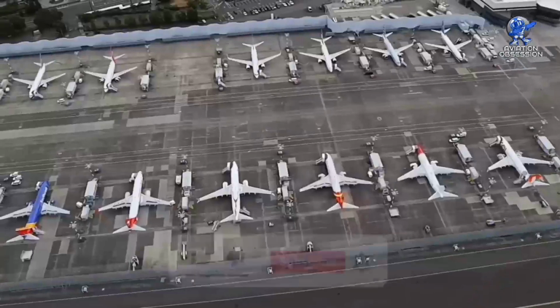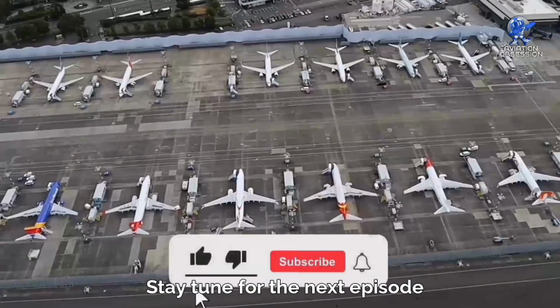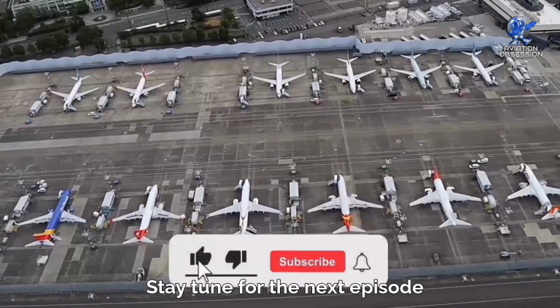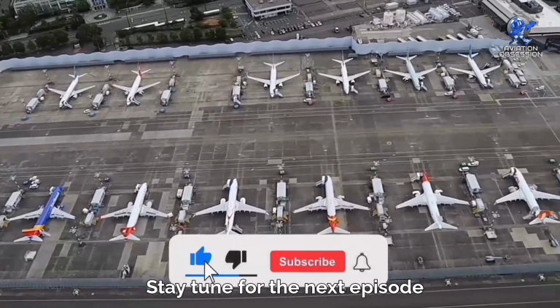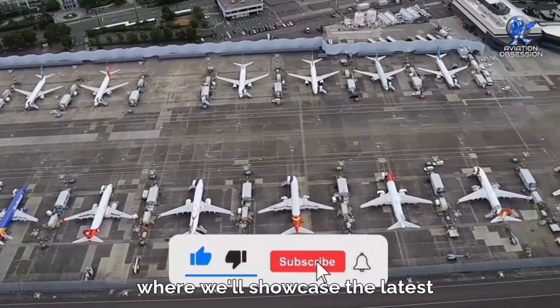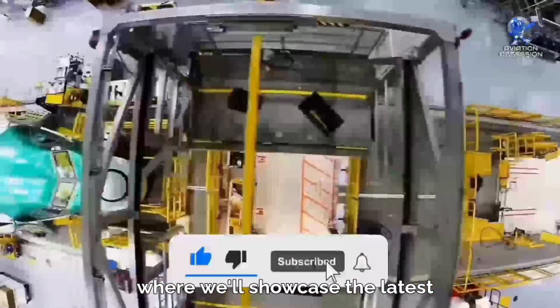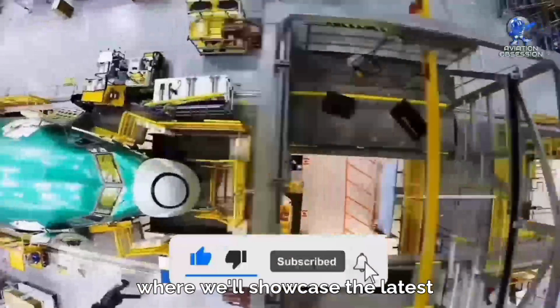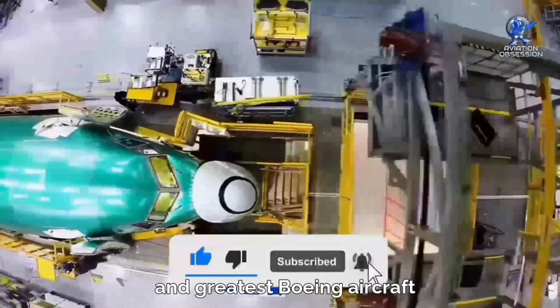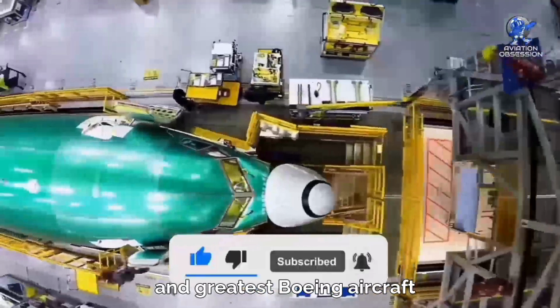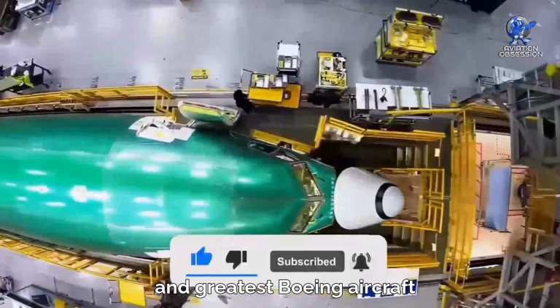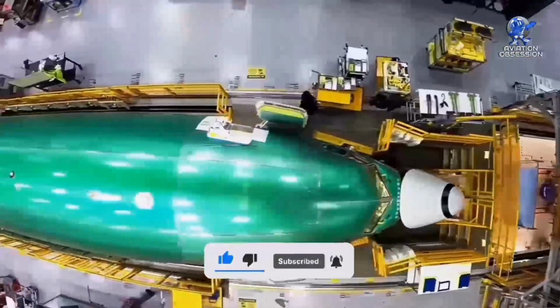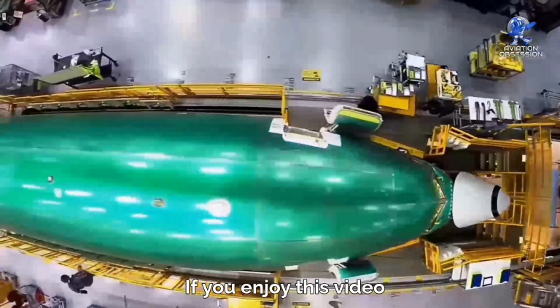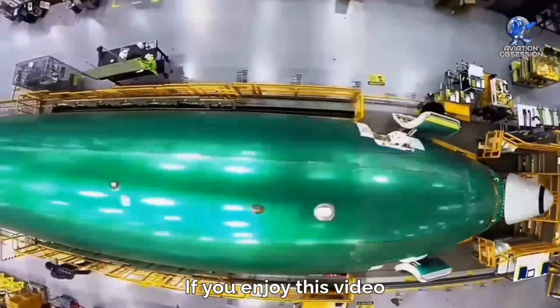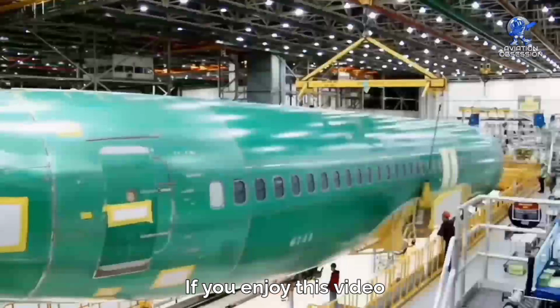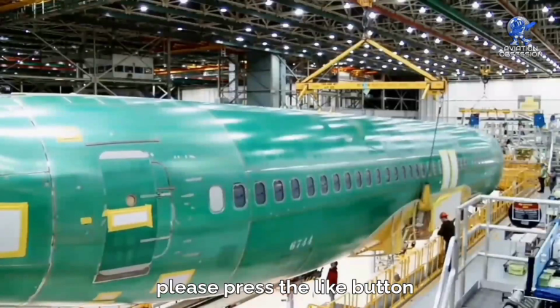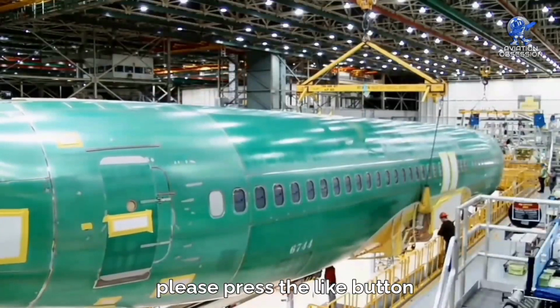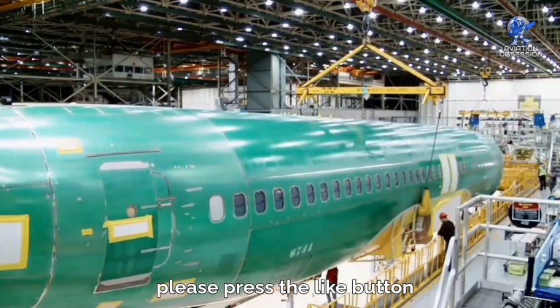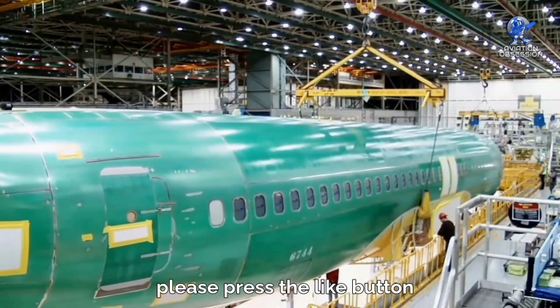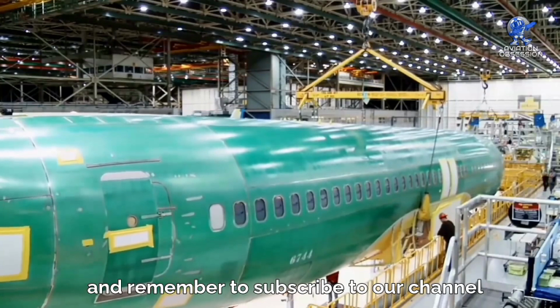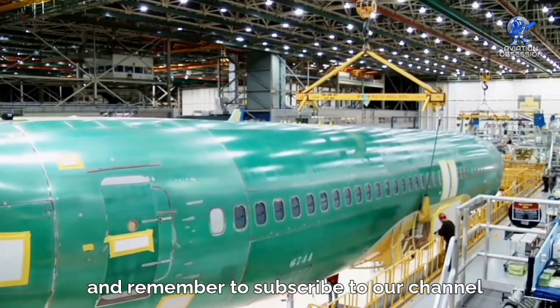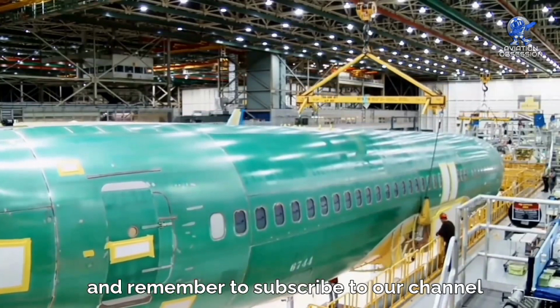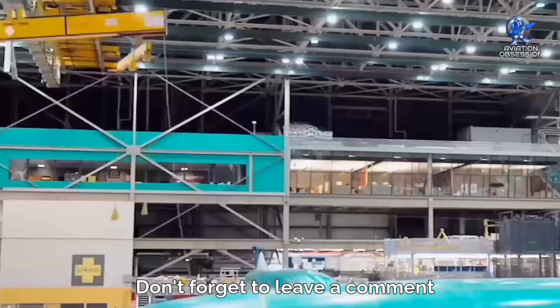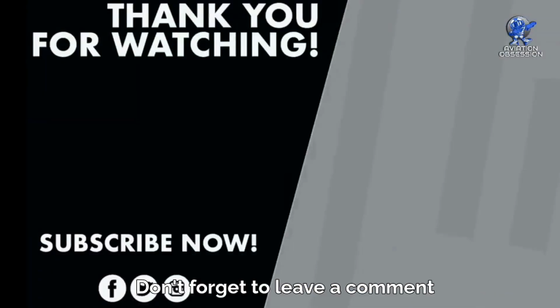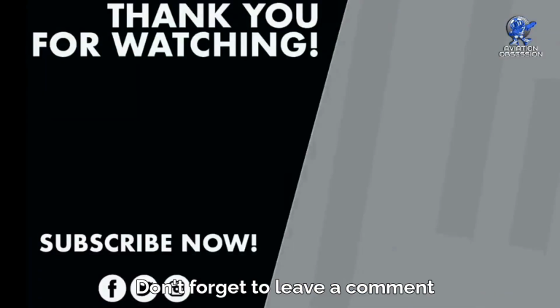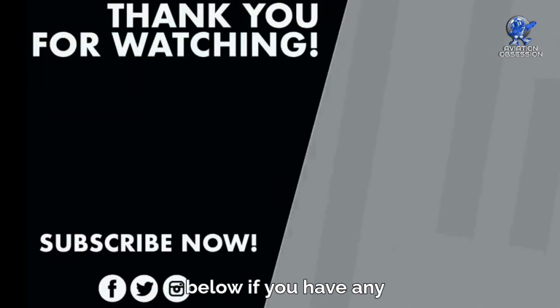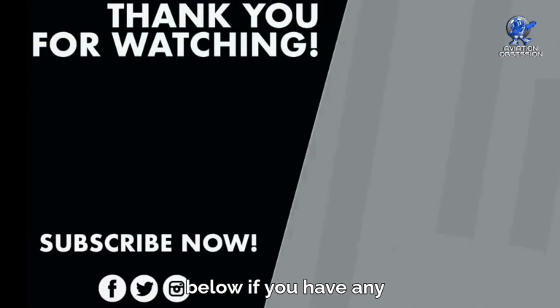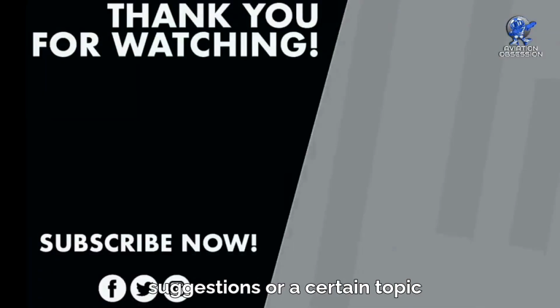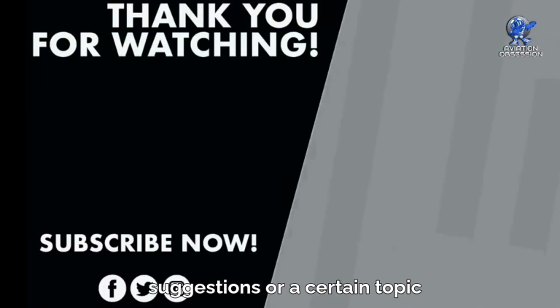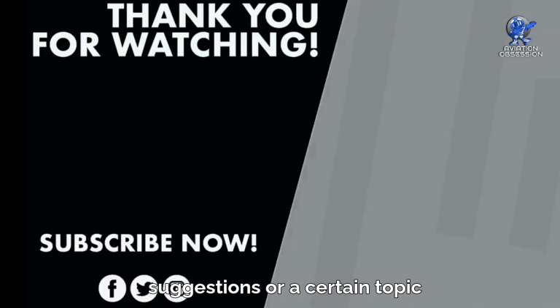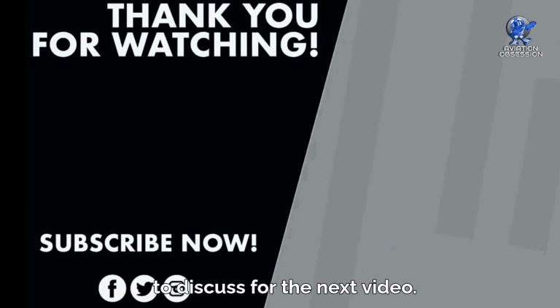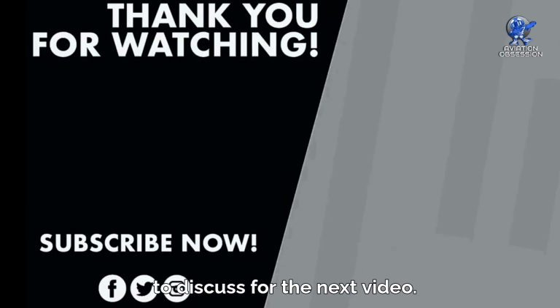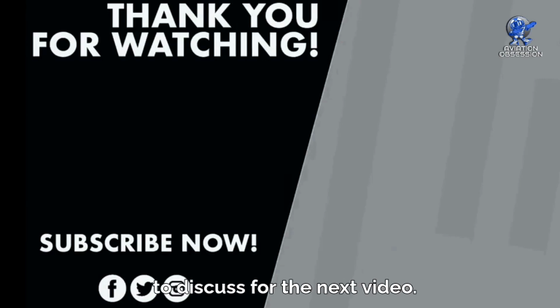Stay tuned for the next episode, where we'll showcase the latest and greatest Boeing aircraft. If you enjoyed this video, please press the like button, and remember to subscribe to our channel. Don't forget to leave a comment below if you have any suggestions or a certain topic to discuss for the next video.